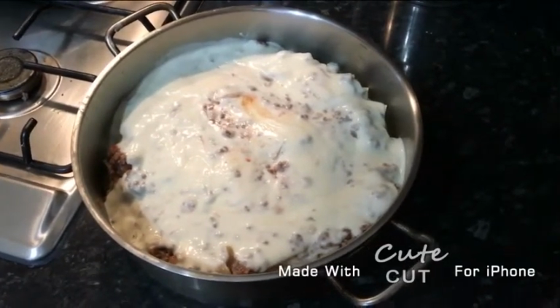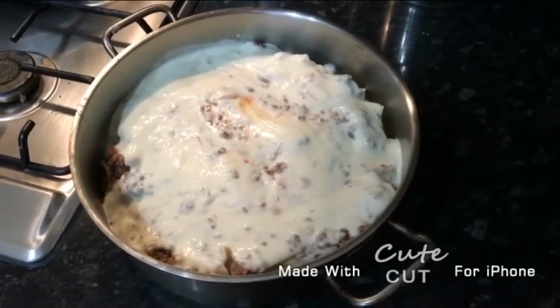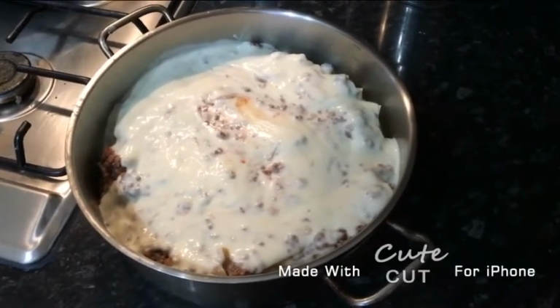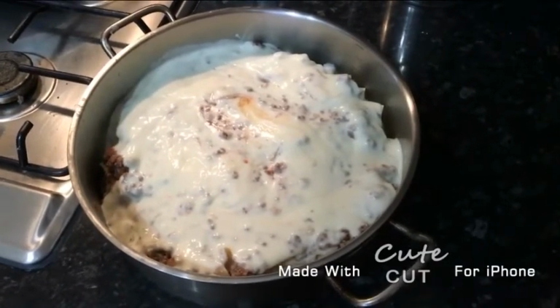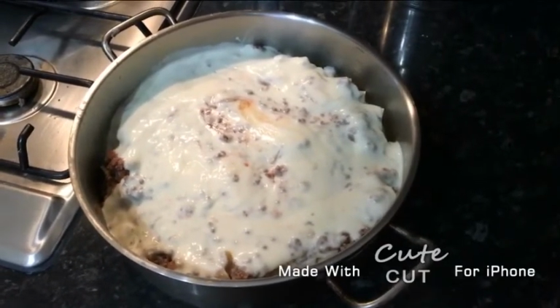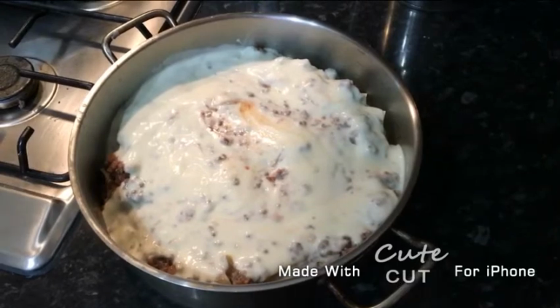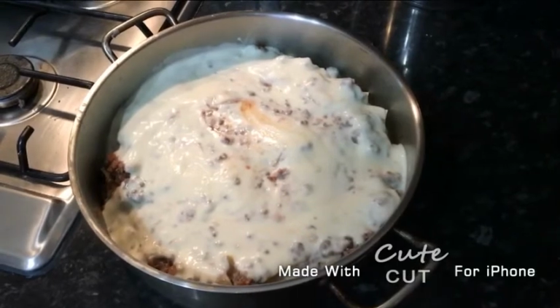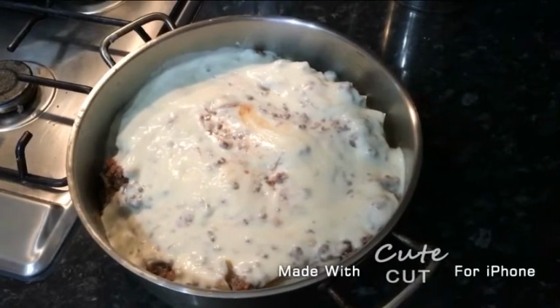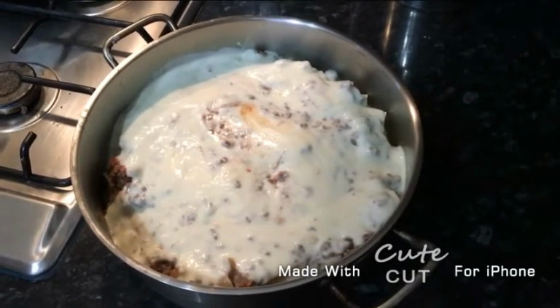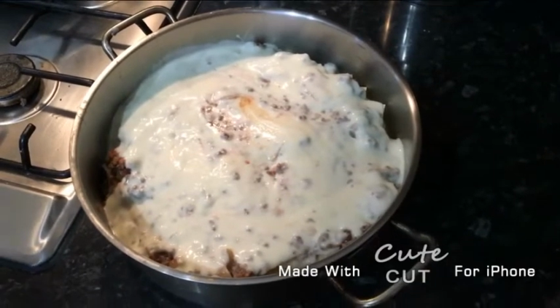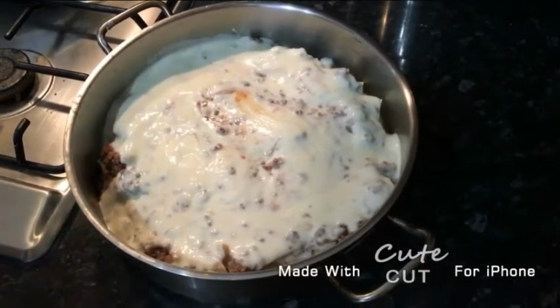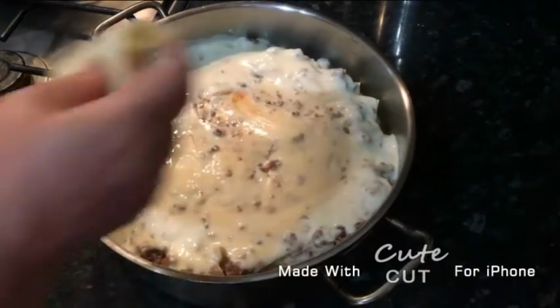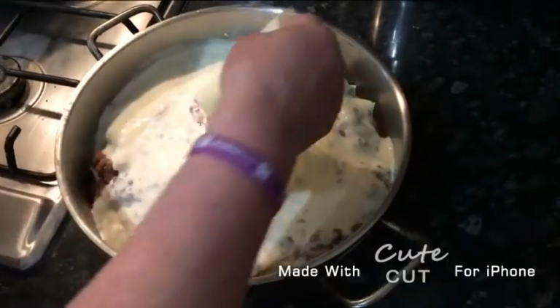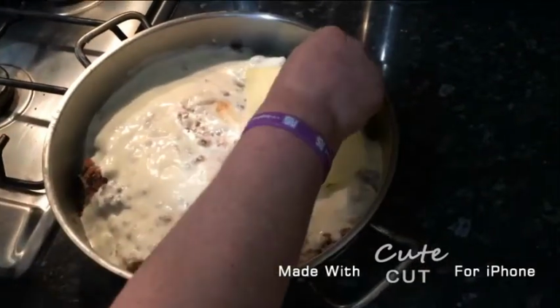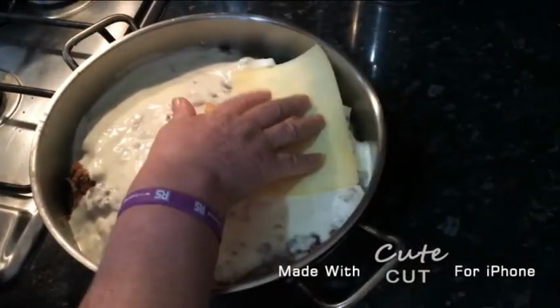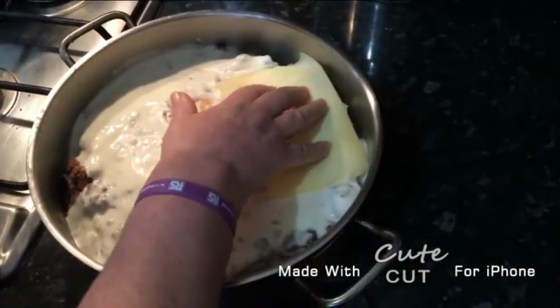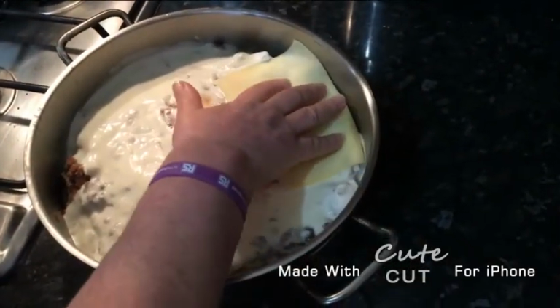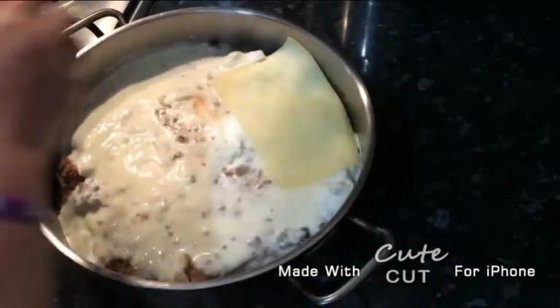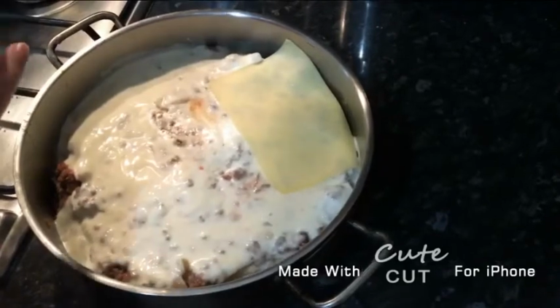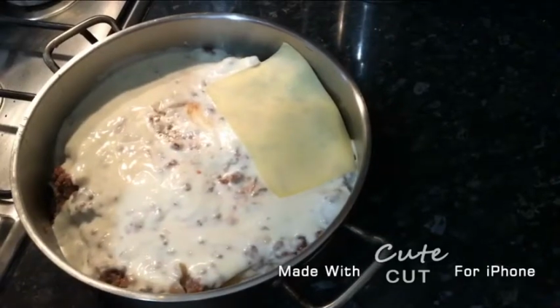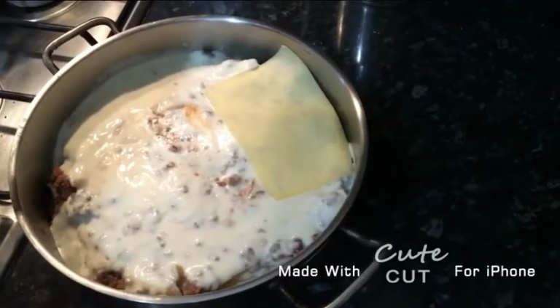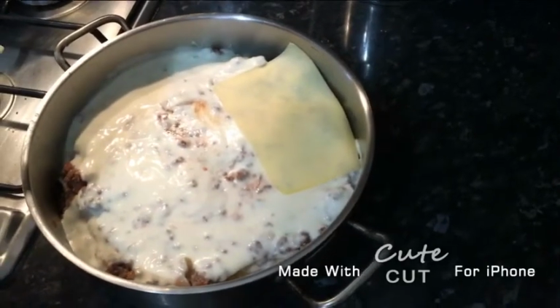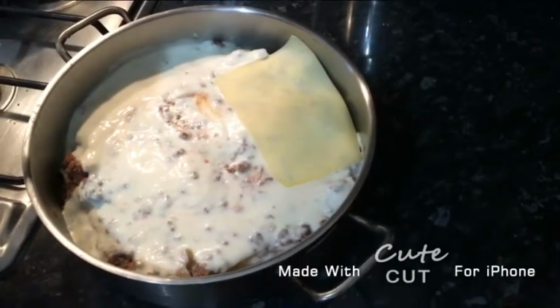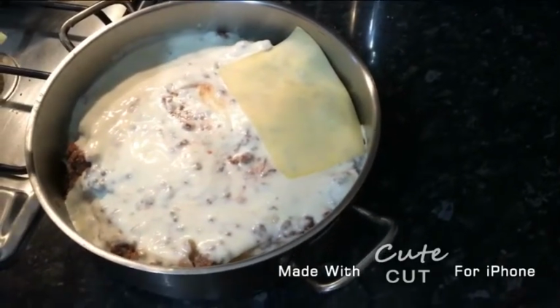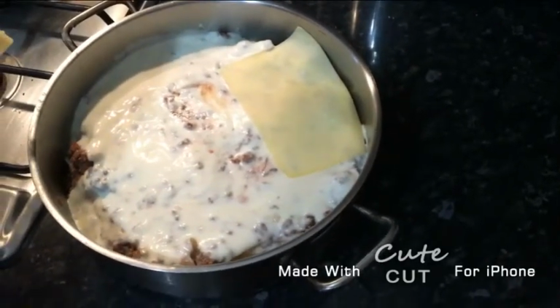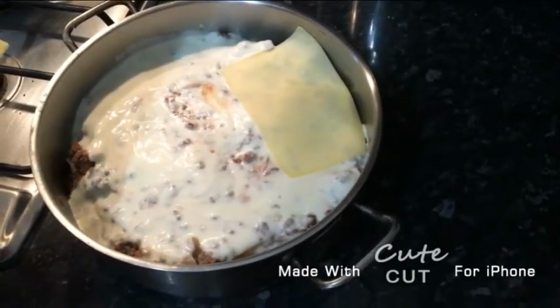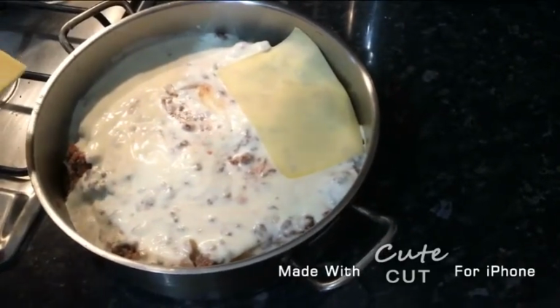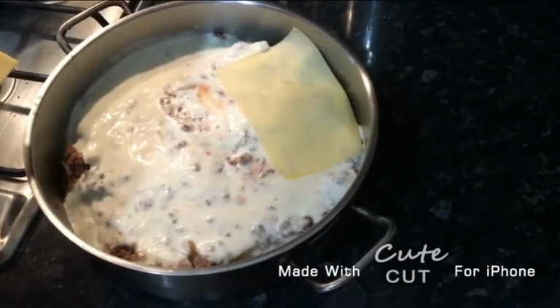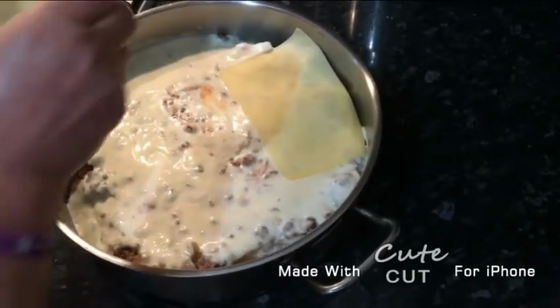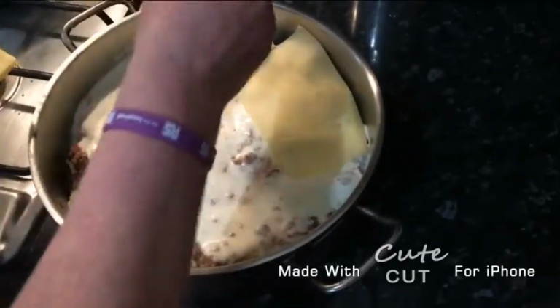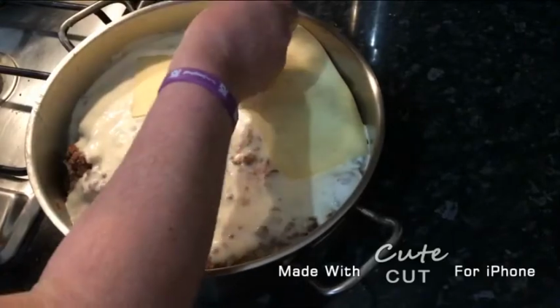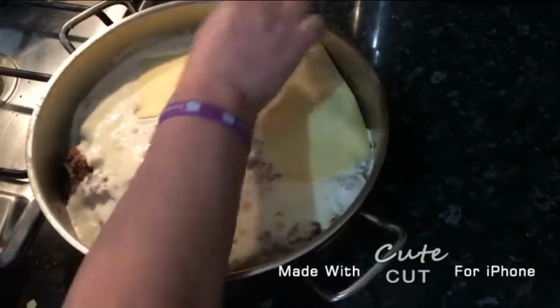And finally, we're going to get cheese slices and add them on the top. You can use whatever kind of cheese you want.